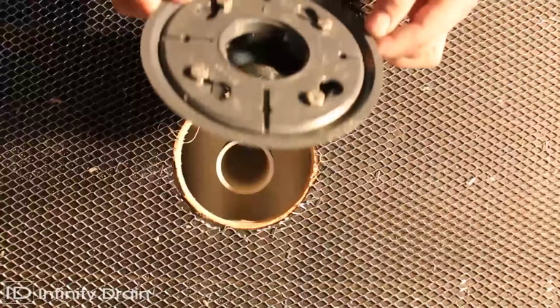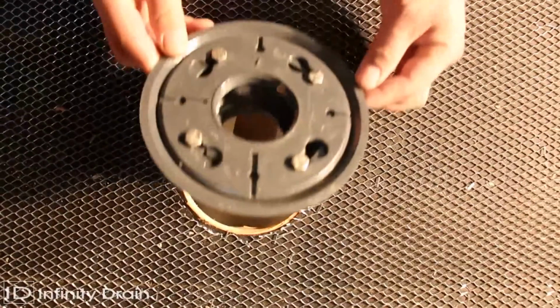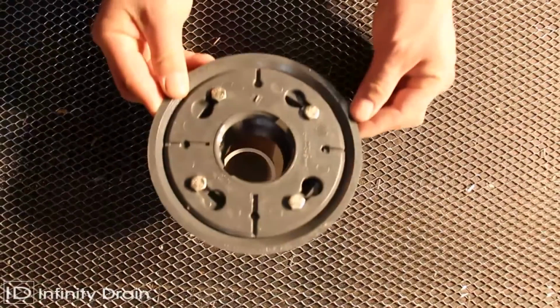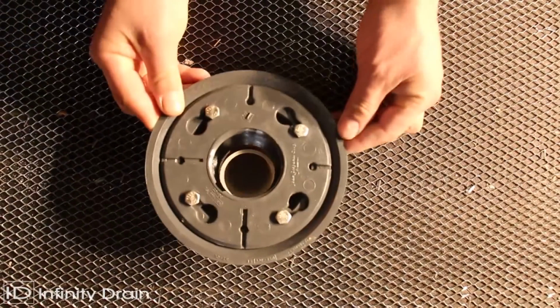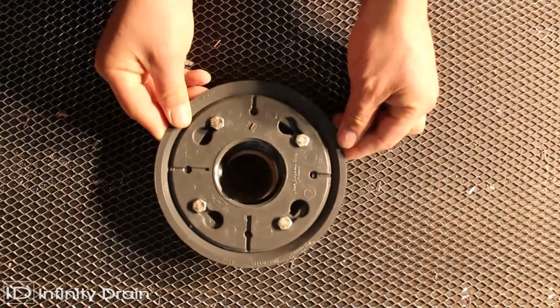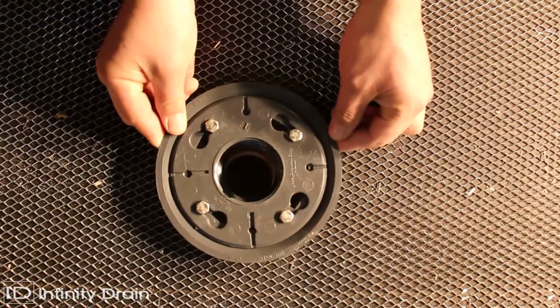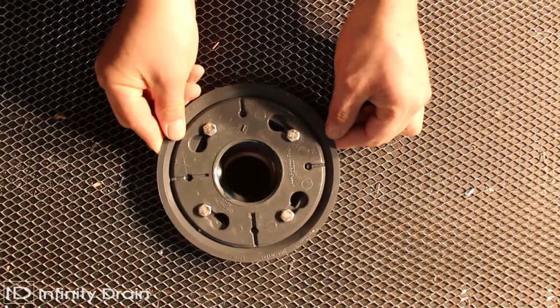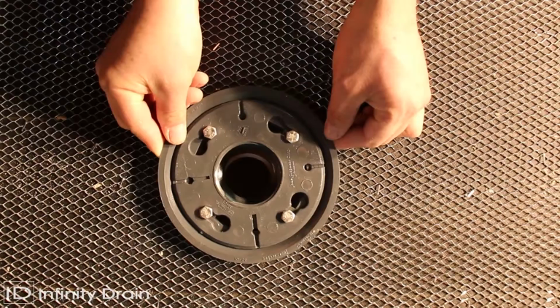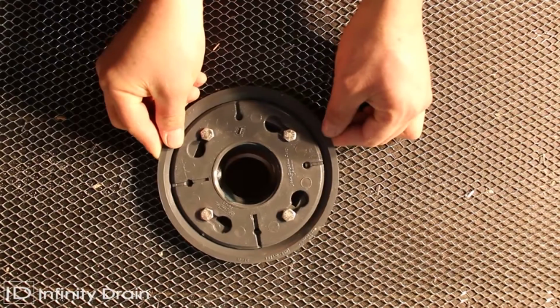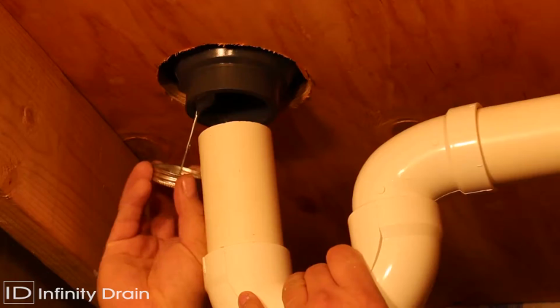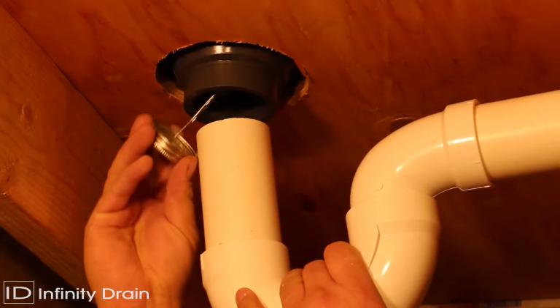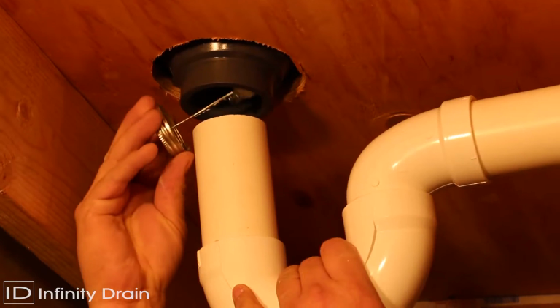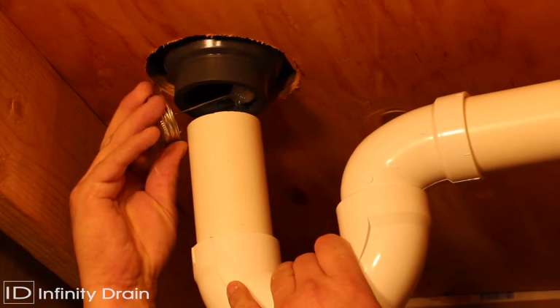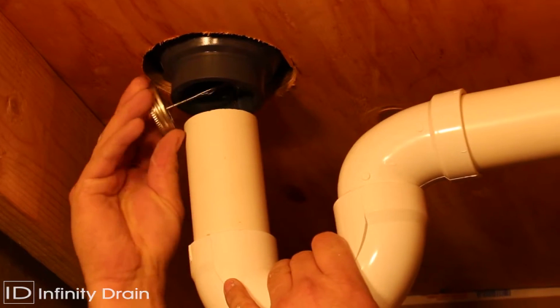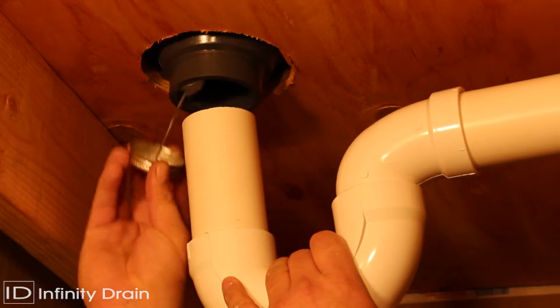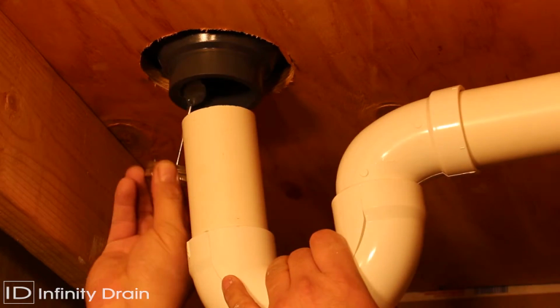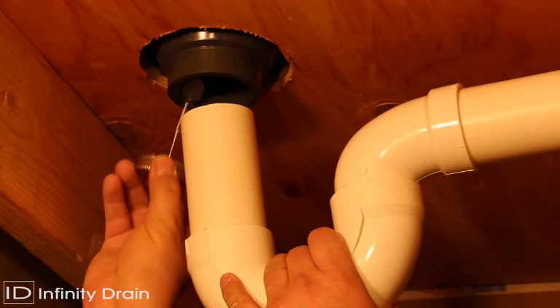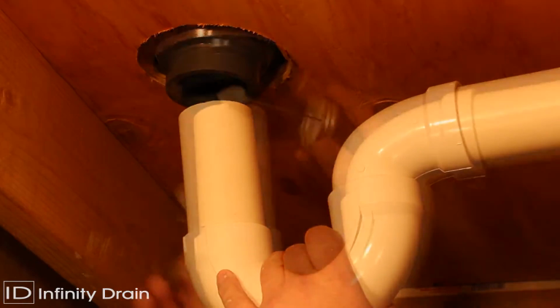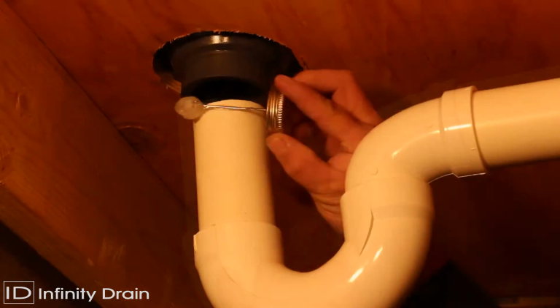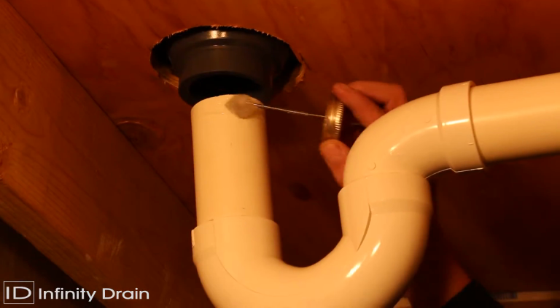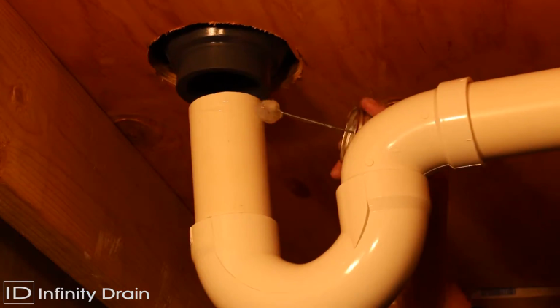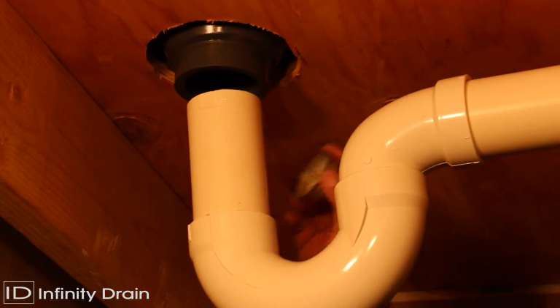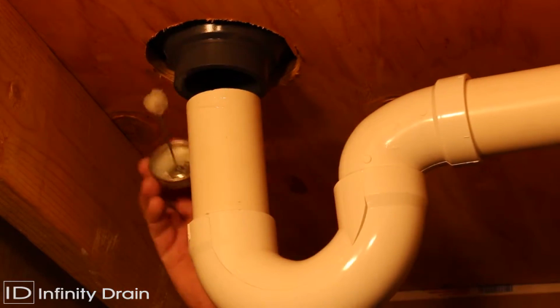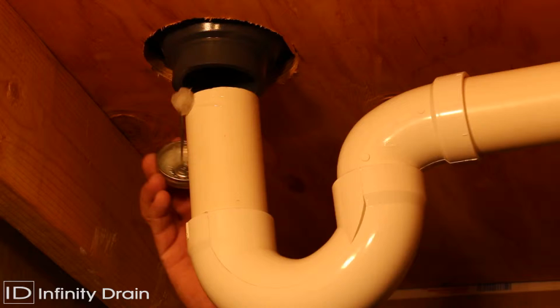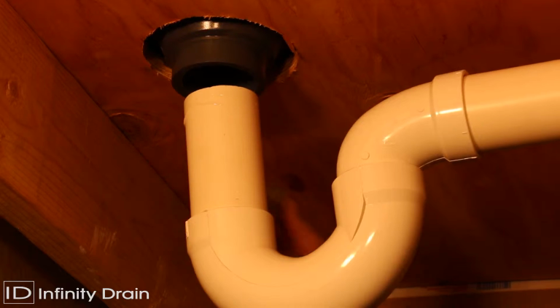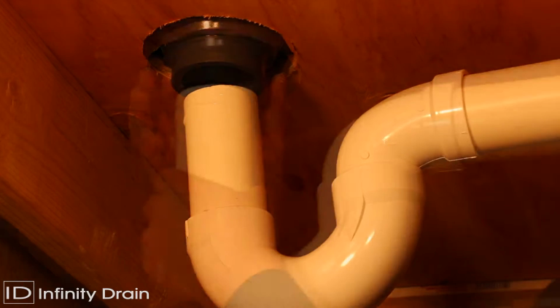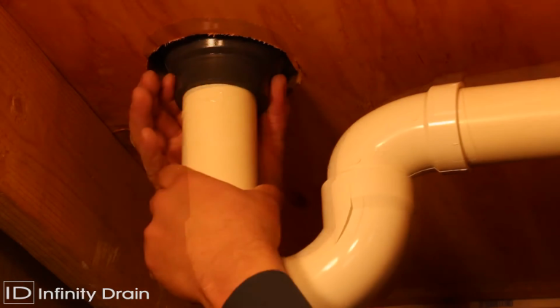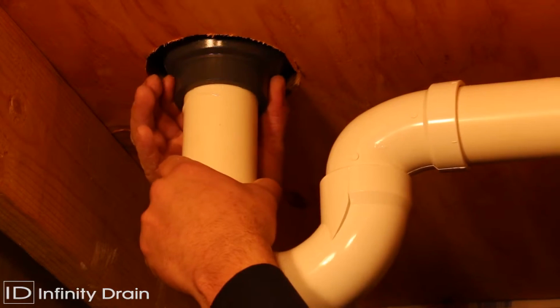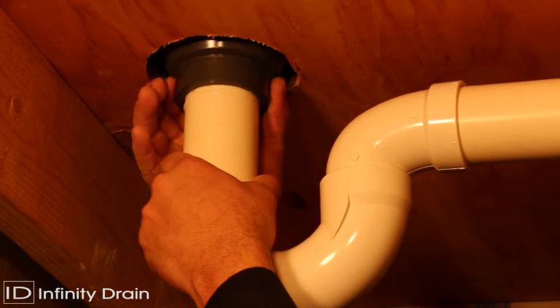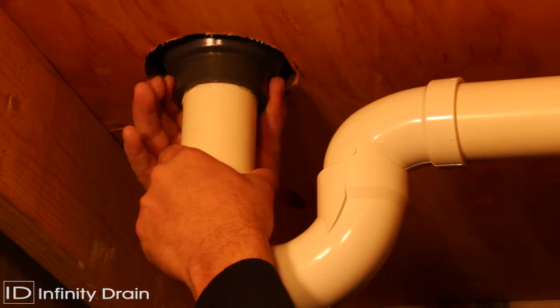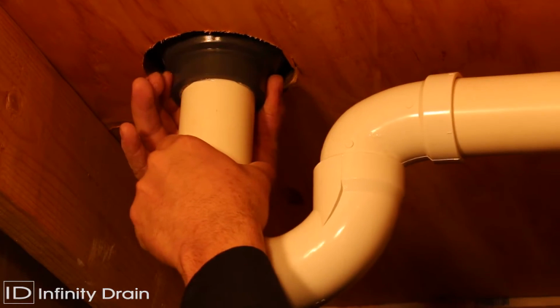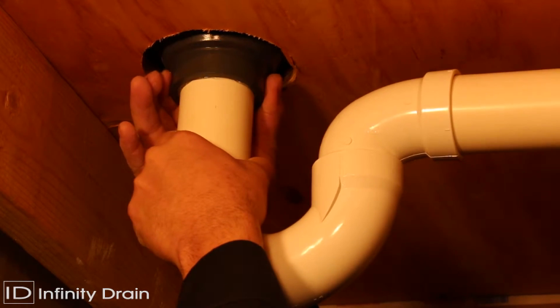Install the drain body into the floor and attach to the existing wasteline. Apply clear PVC primer and clear PVC cement to the PVC drain and wasteline and affix together.